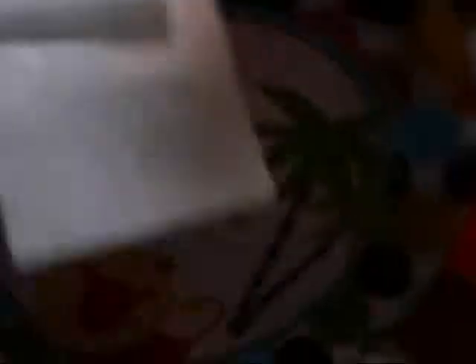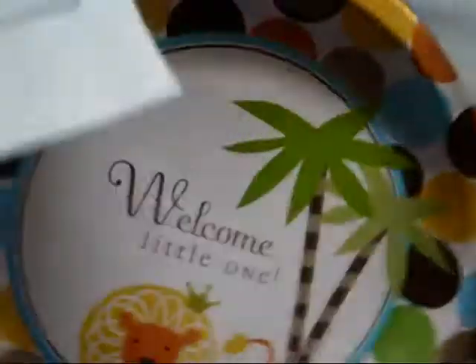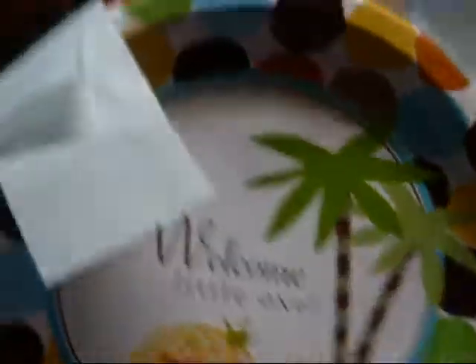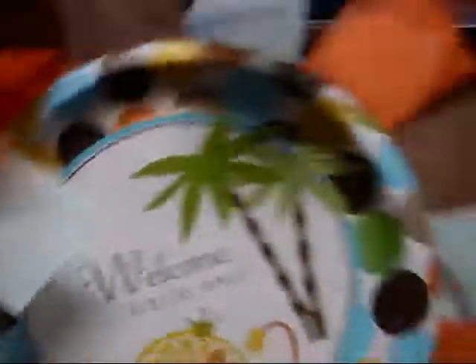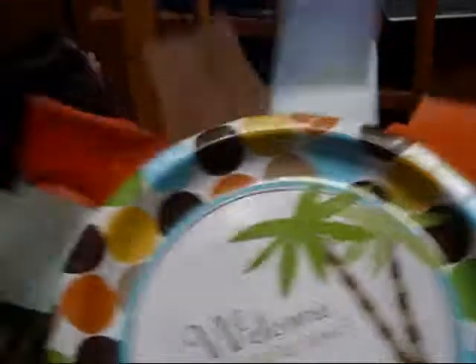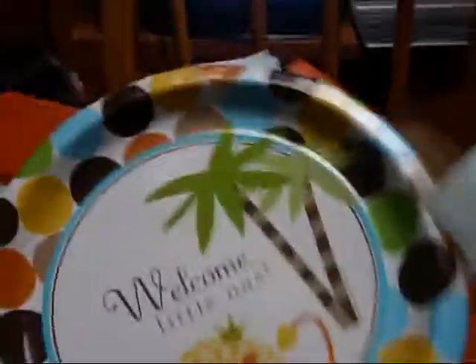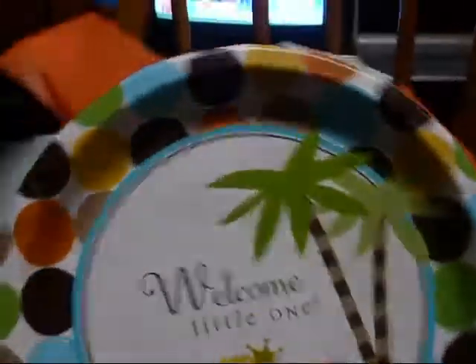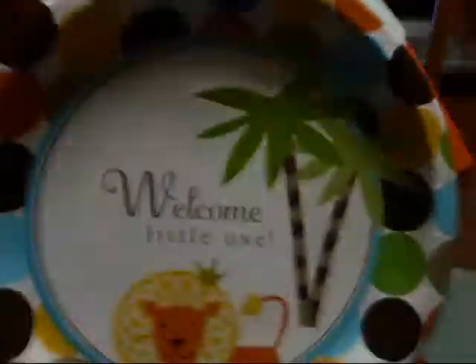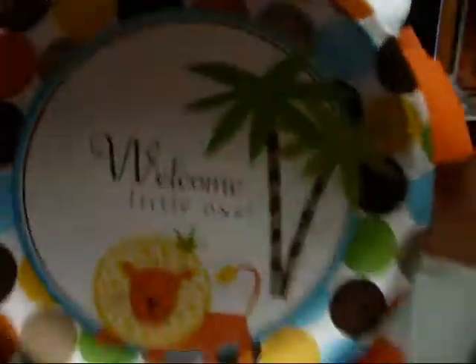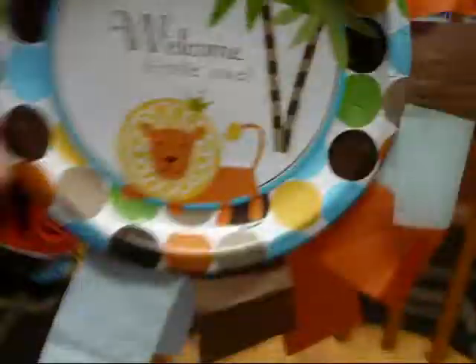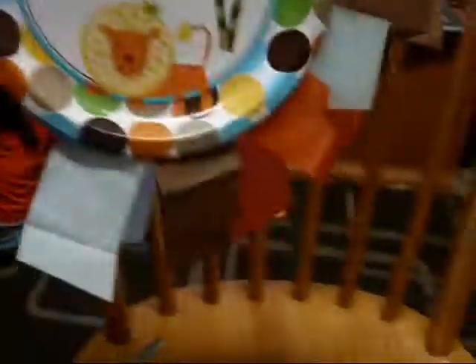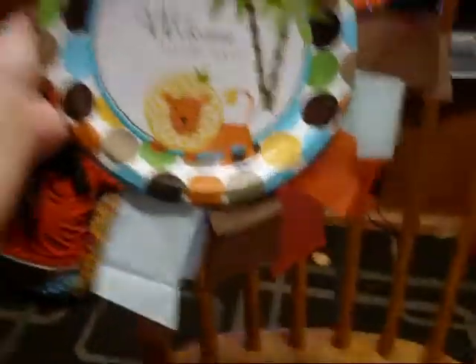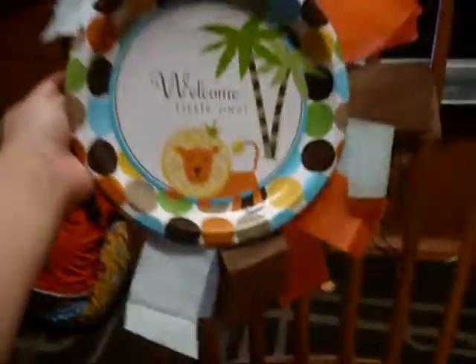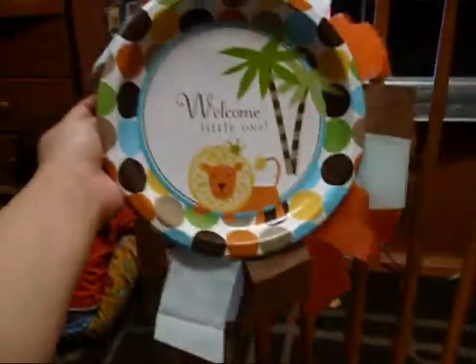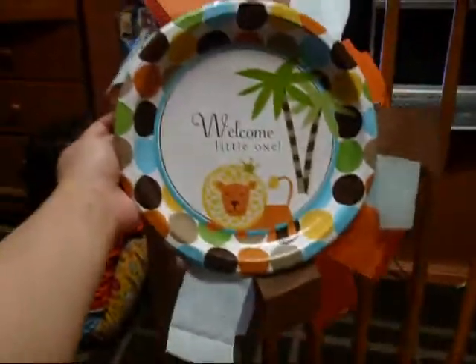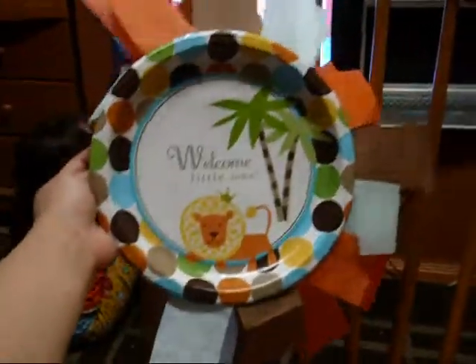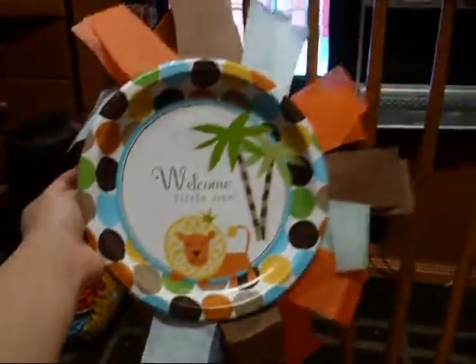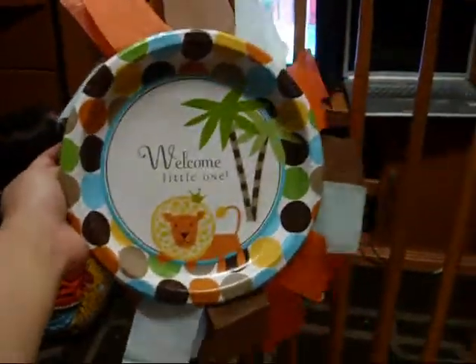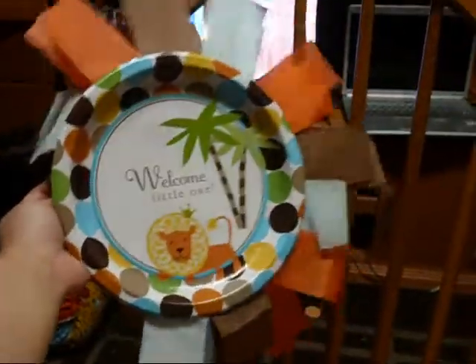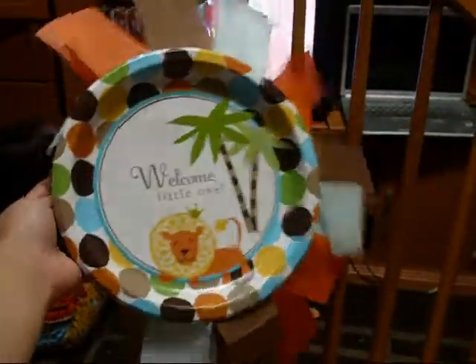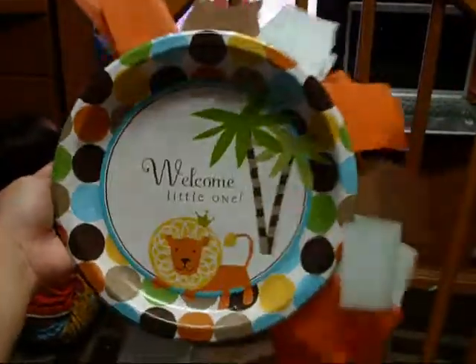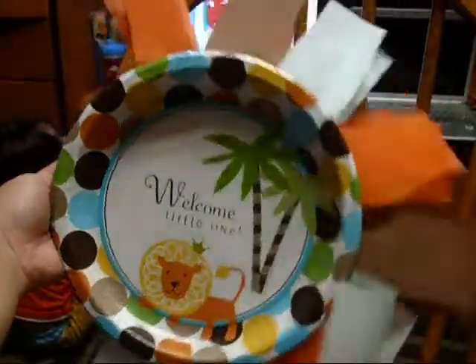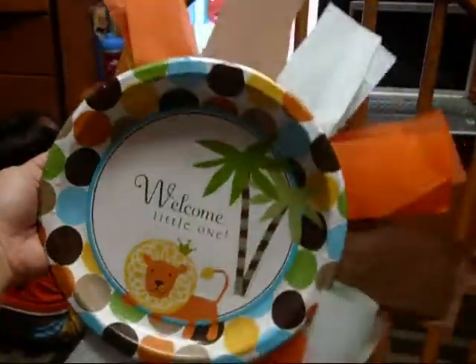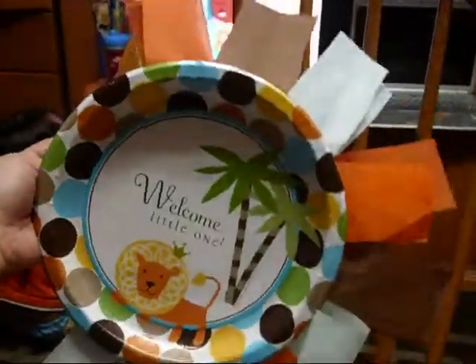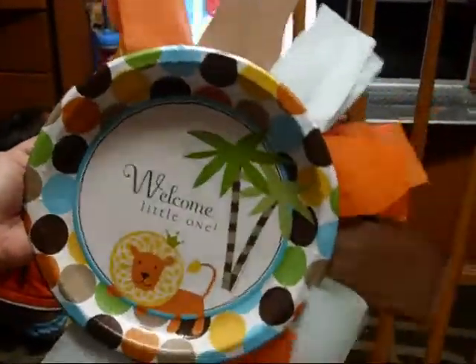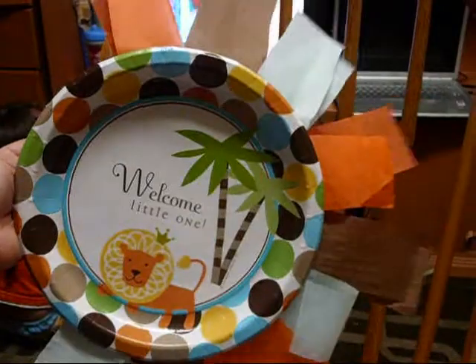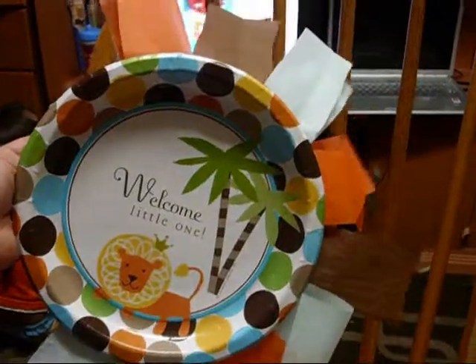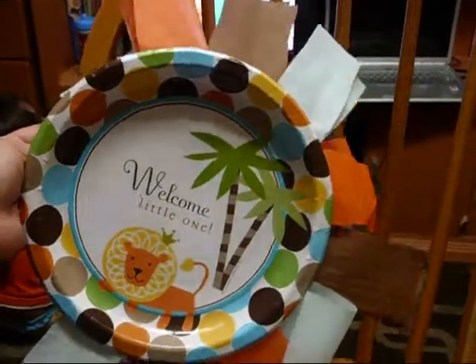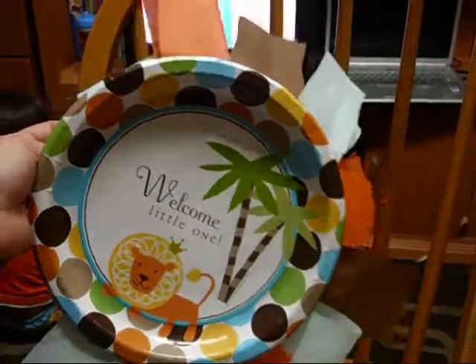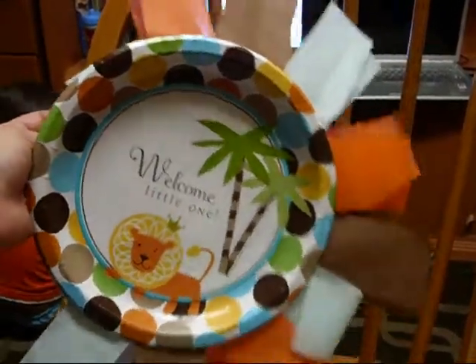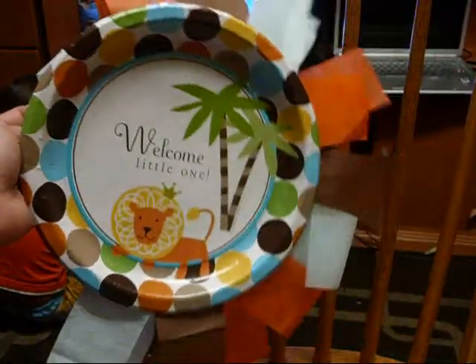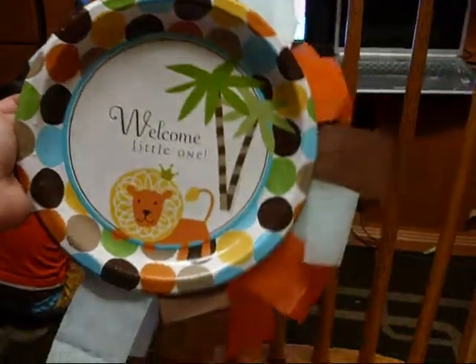You're going to do that all around with whatever pattern you have. As you know, mine is blue, orange, and brown.